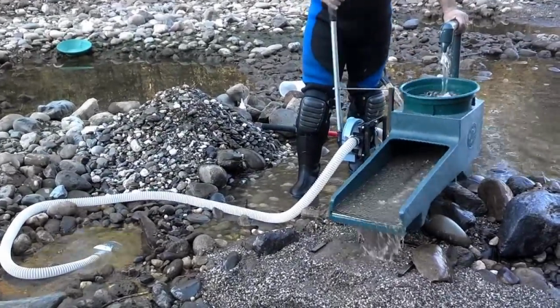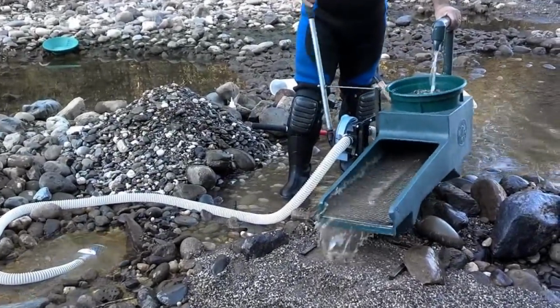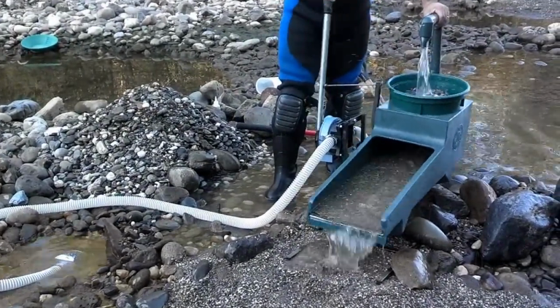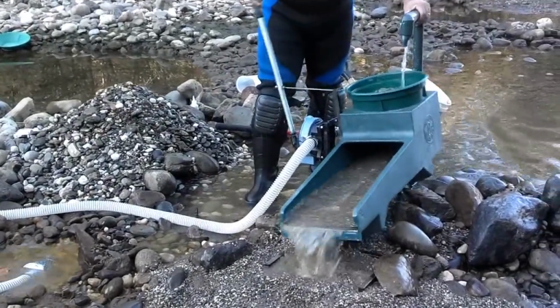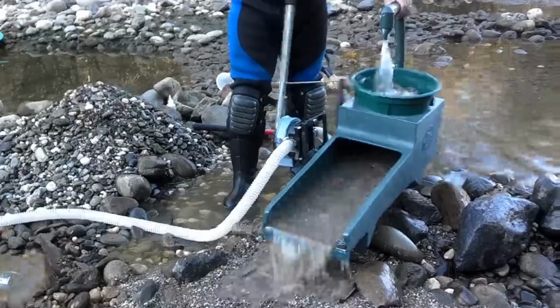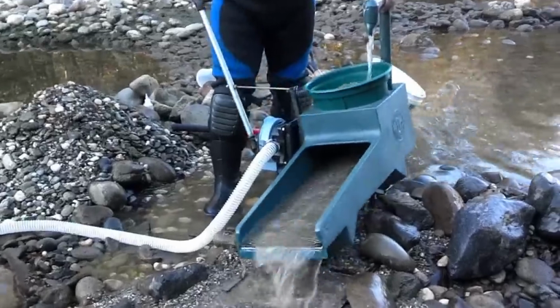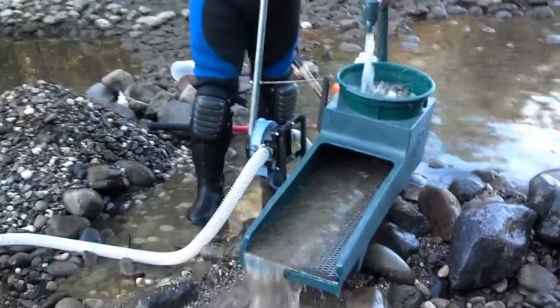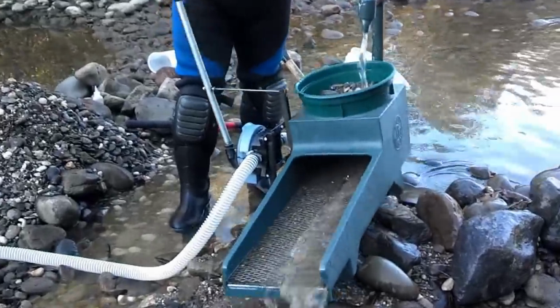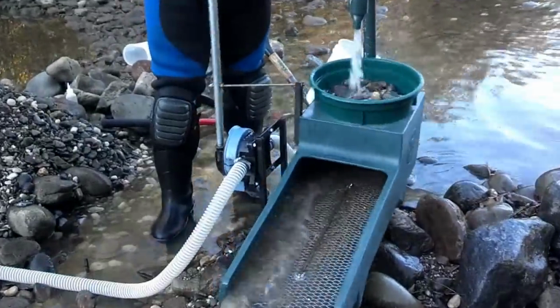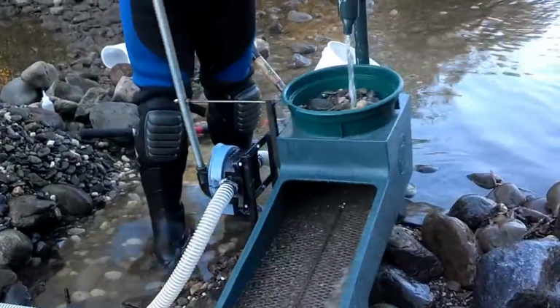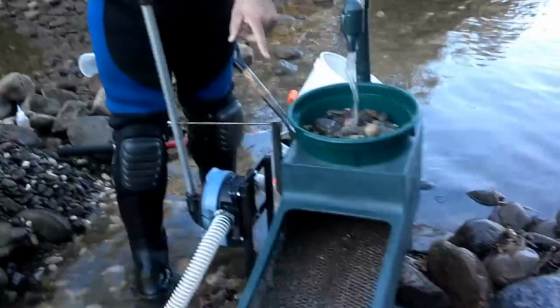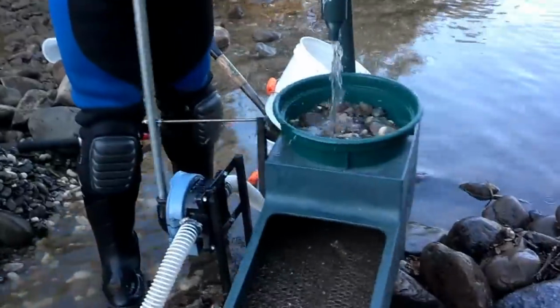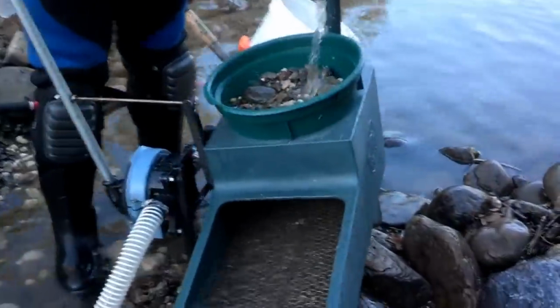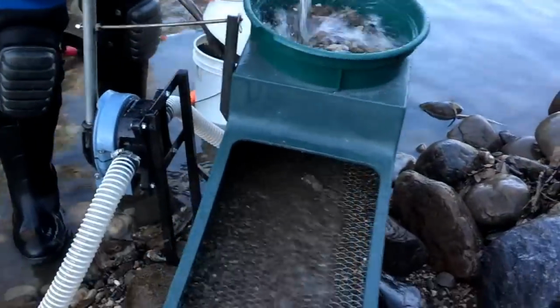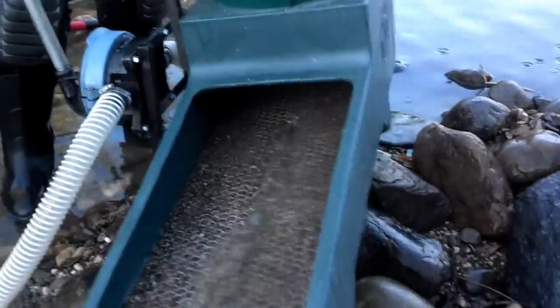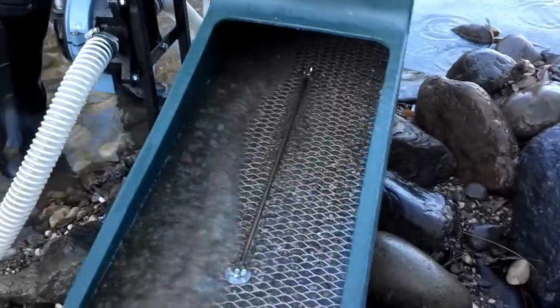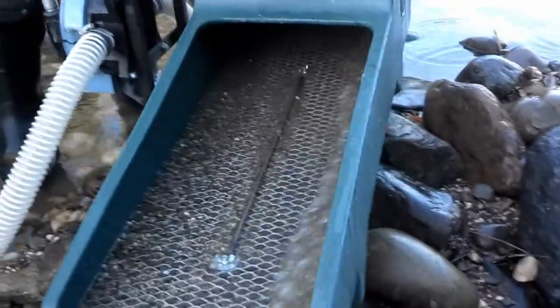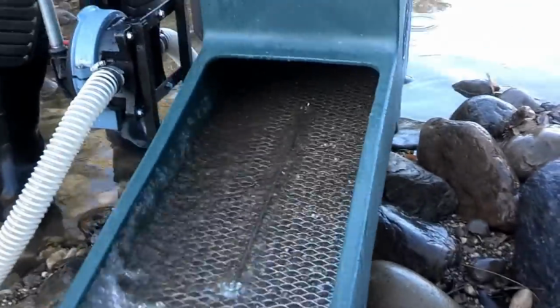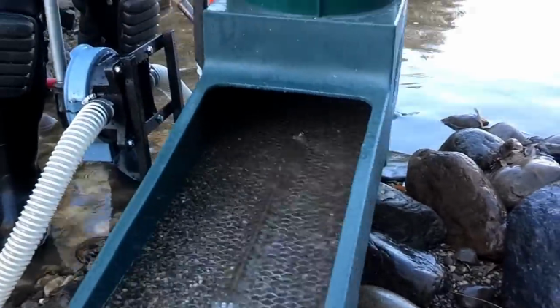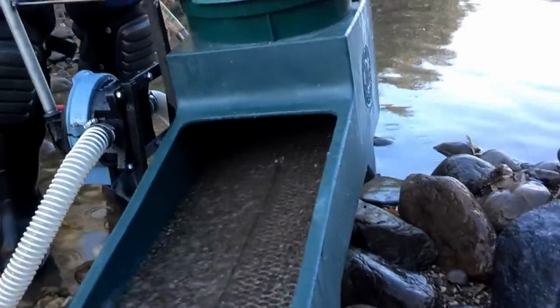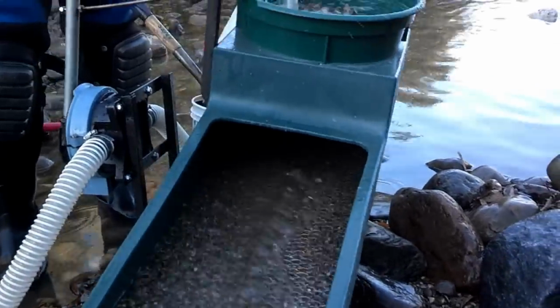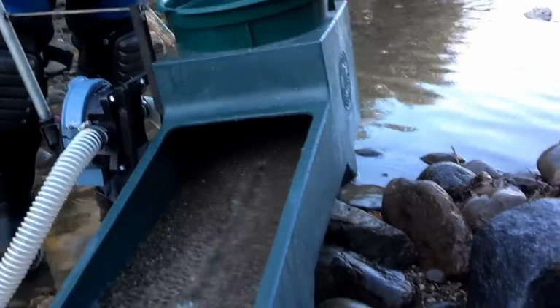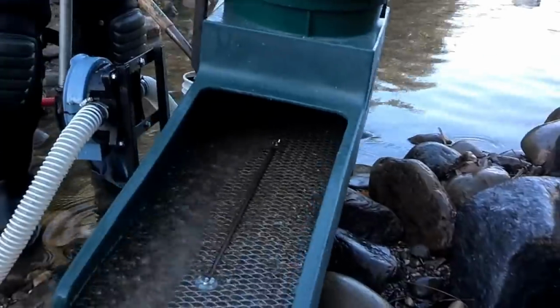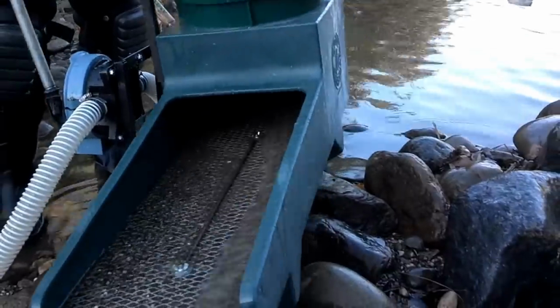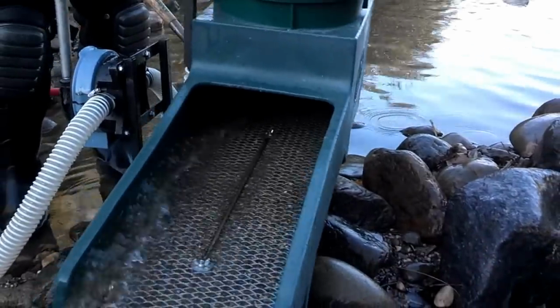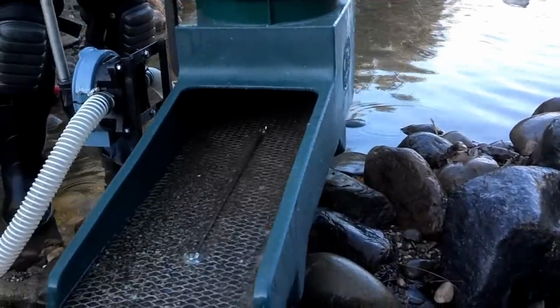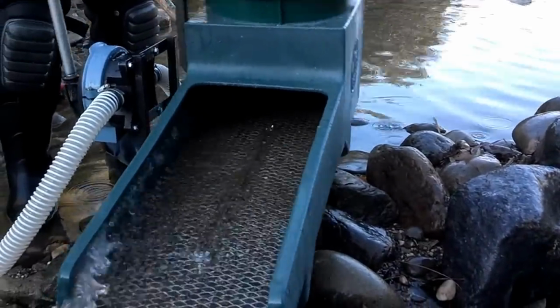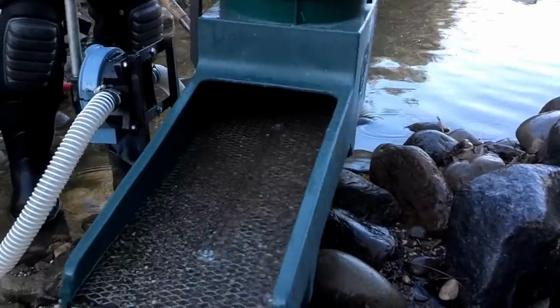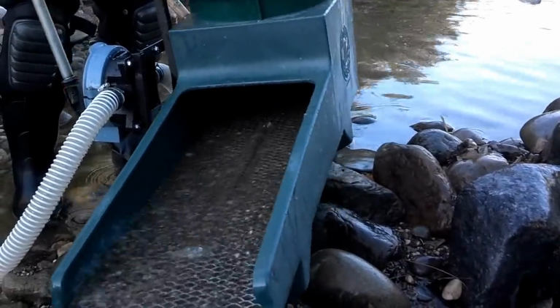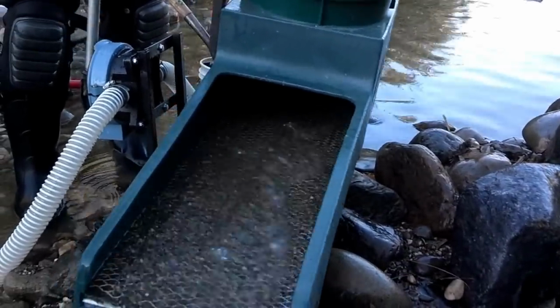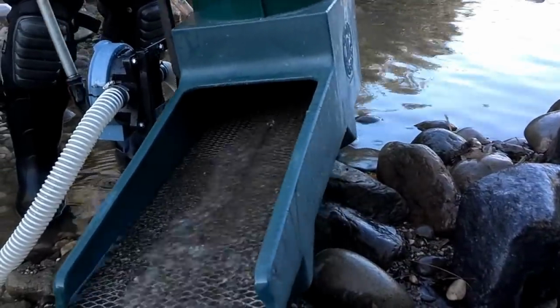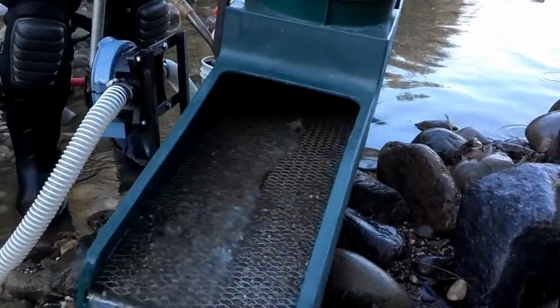Taking a quick look here, you can see that there's a bar that goes down the sluice box, which also breaks the surface tension of the water. And I have to tell you that this thing does grab gold.